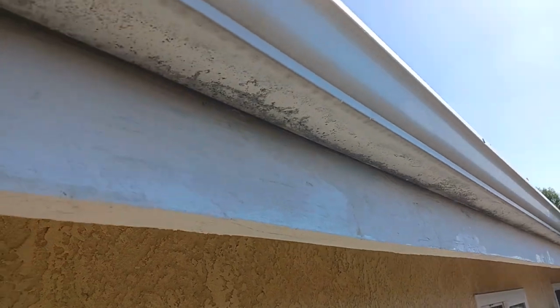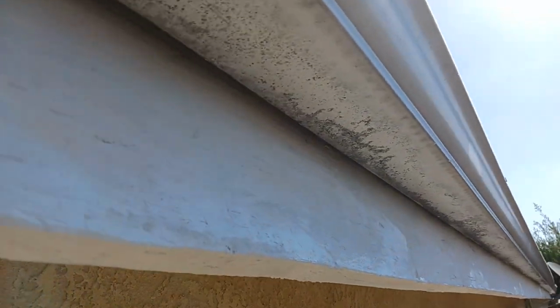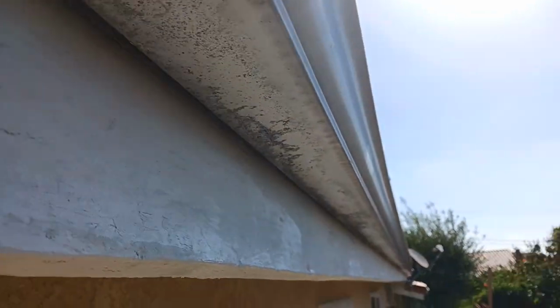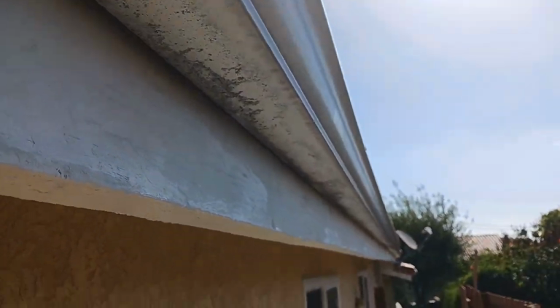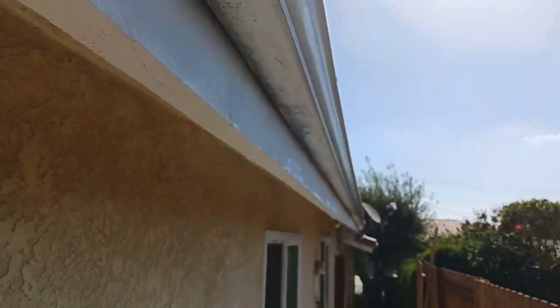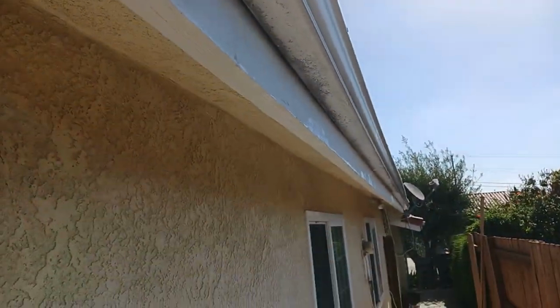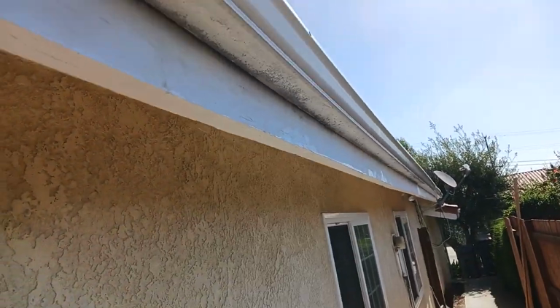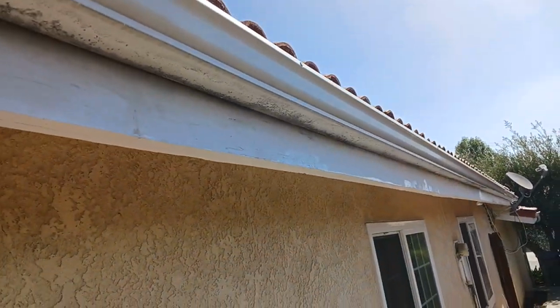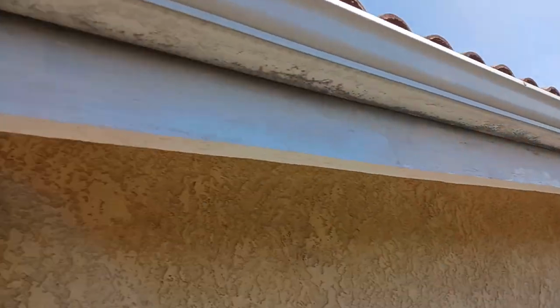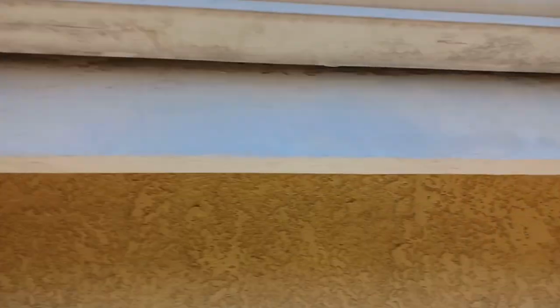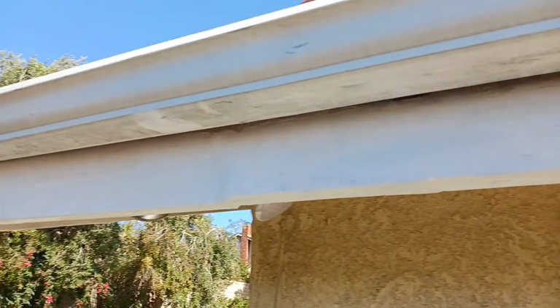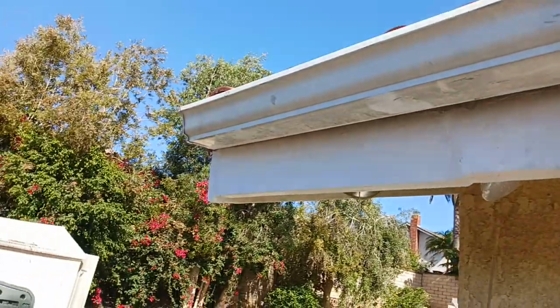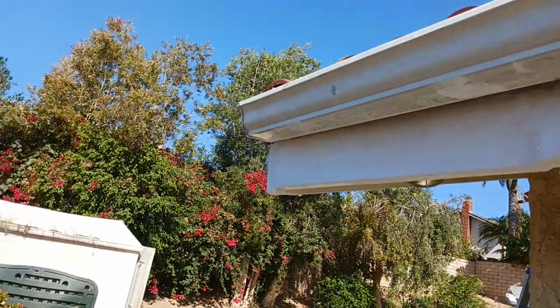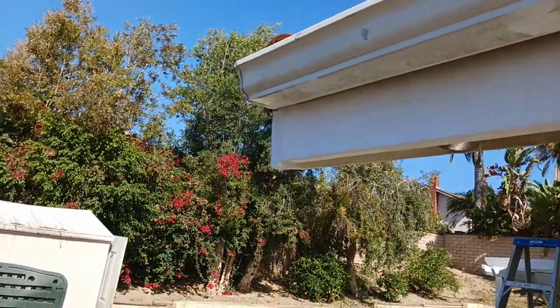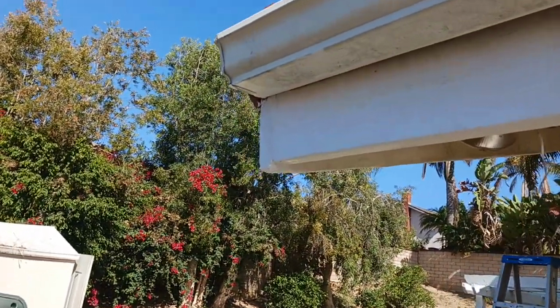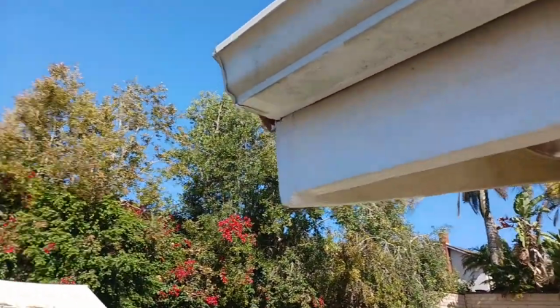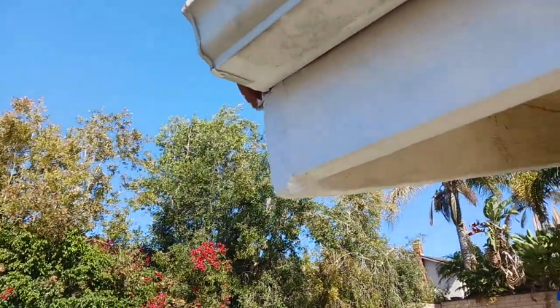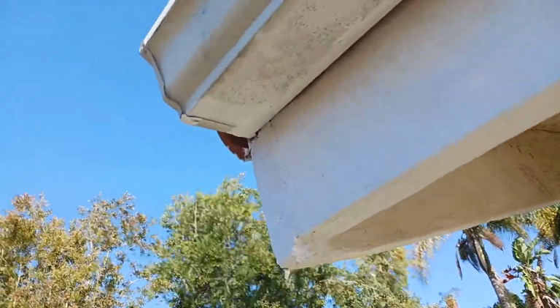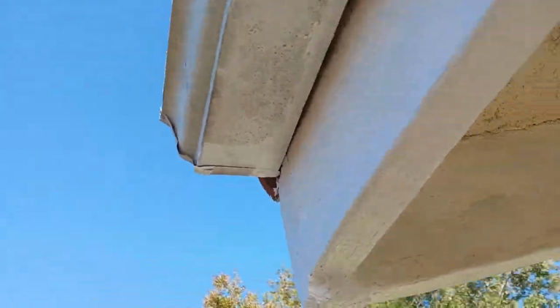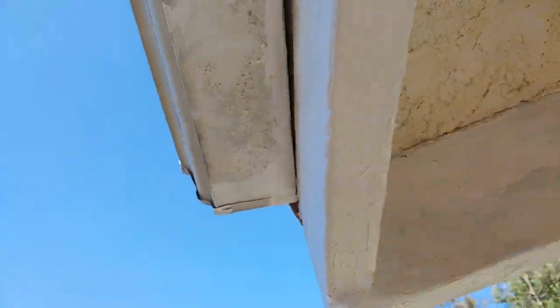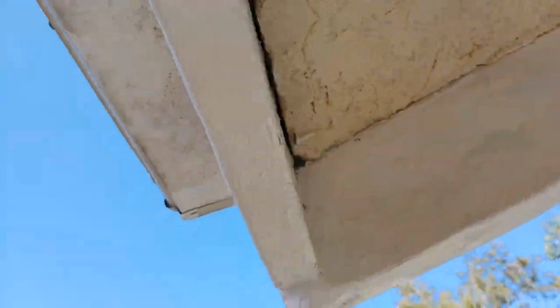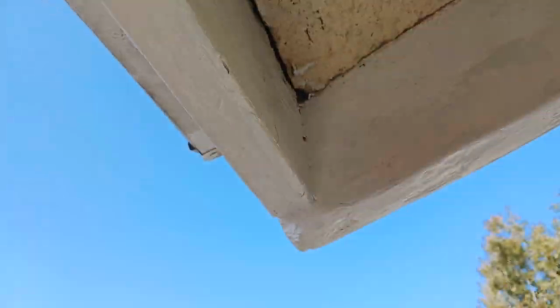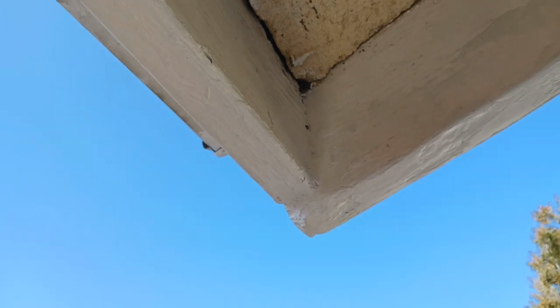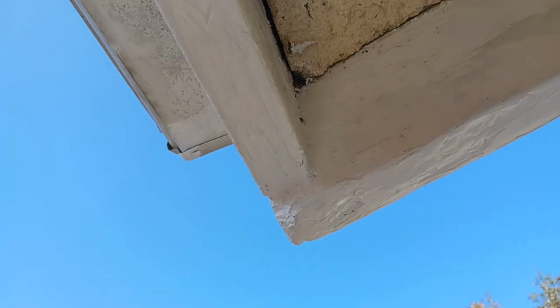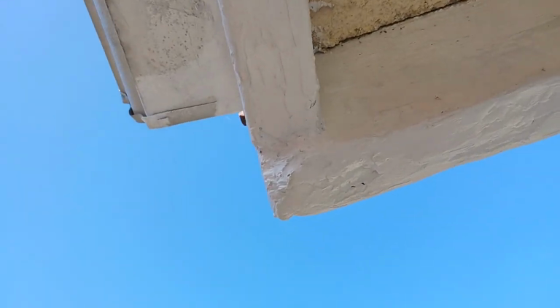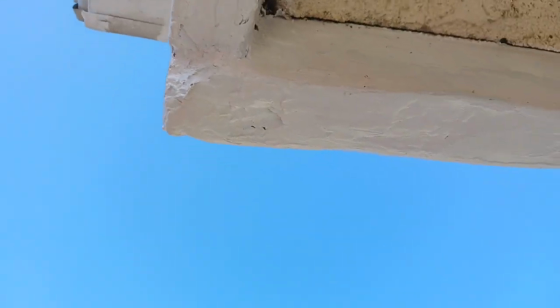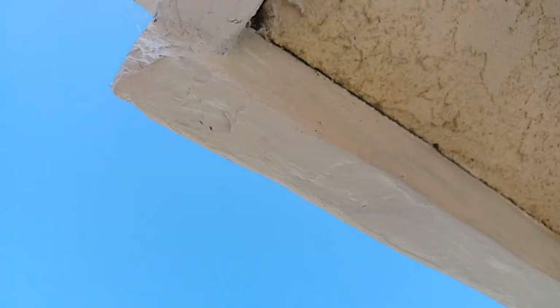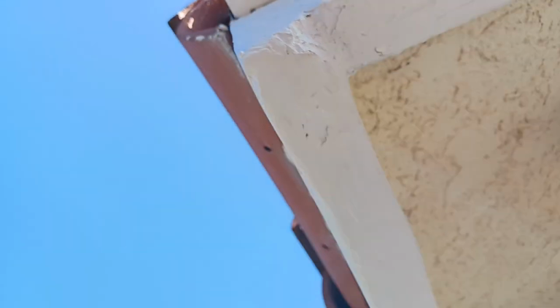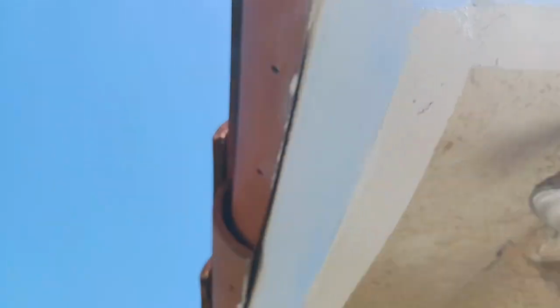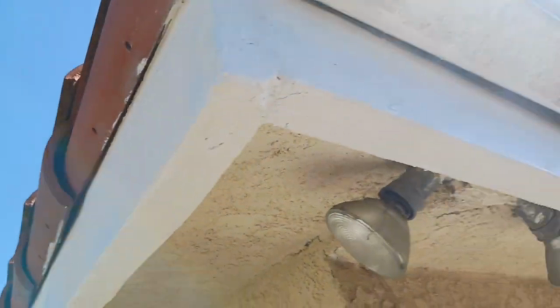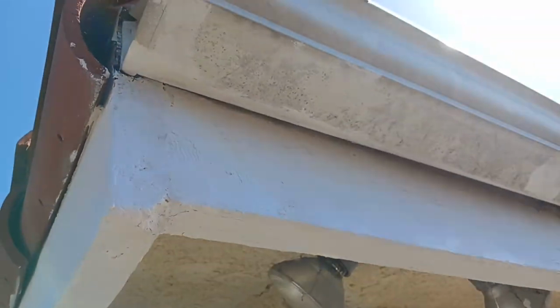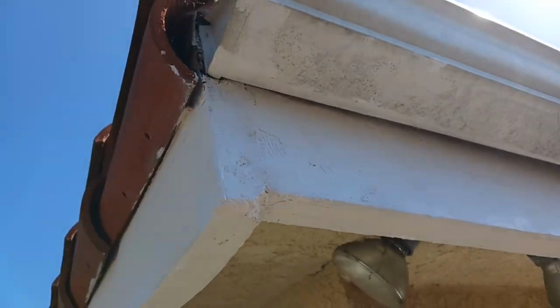Extra flat. And this corner was completely rebuilt — this one fell apart when I started working on it. It's up to par now.